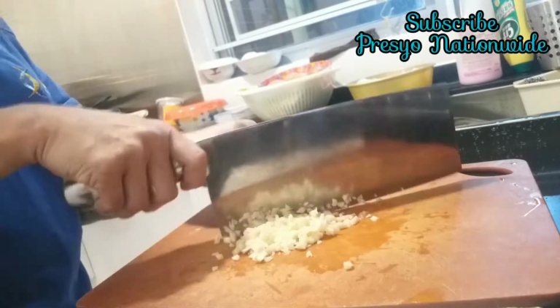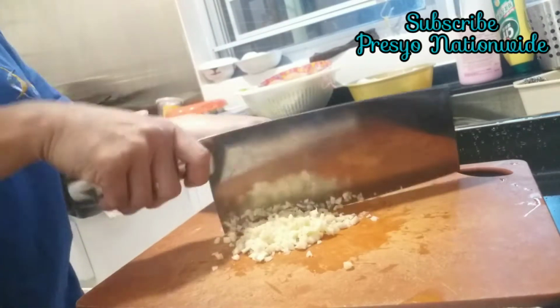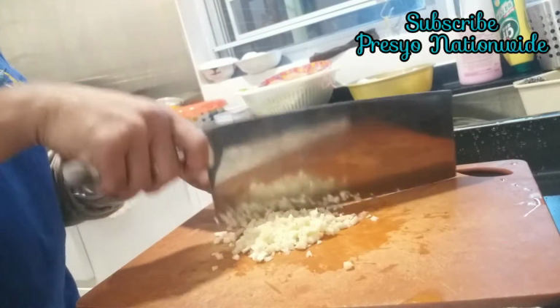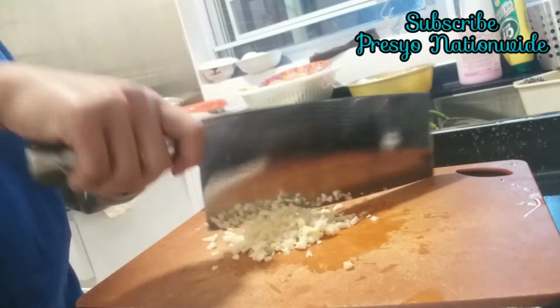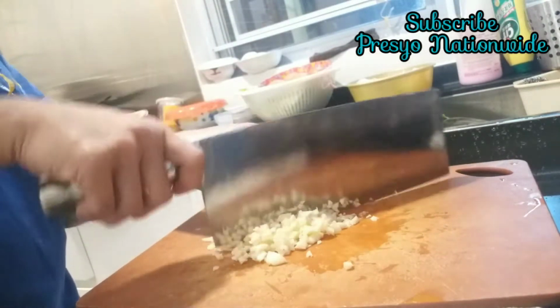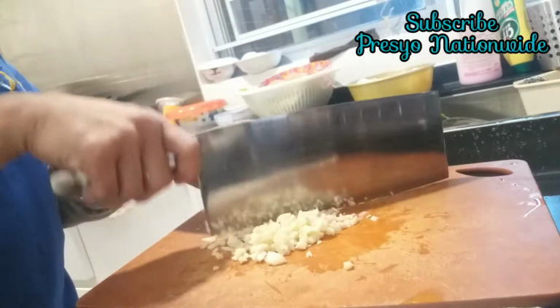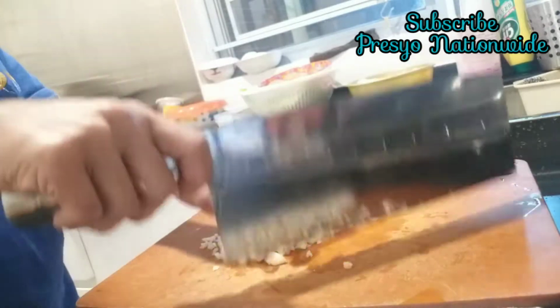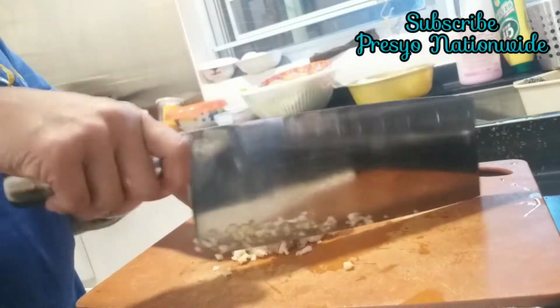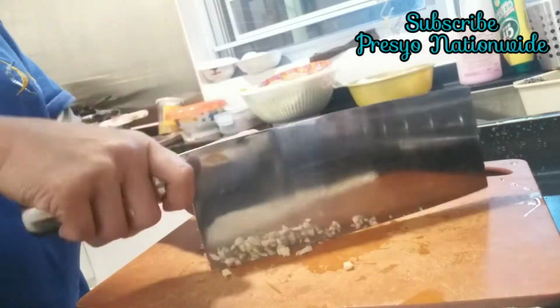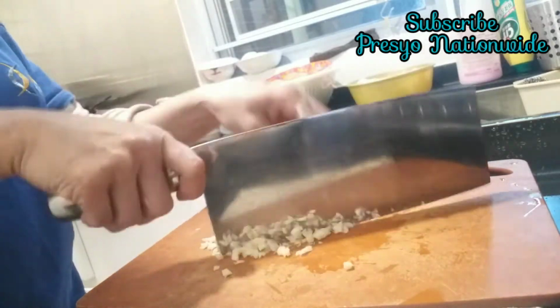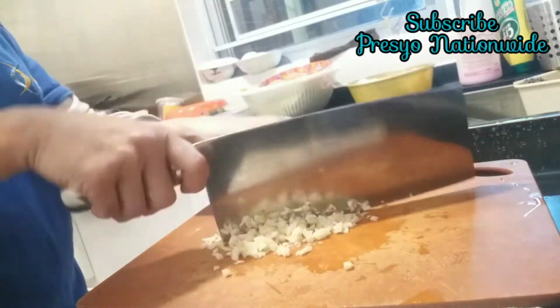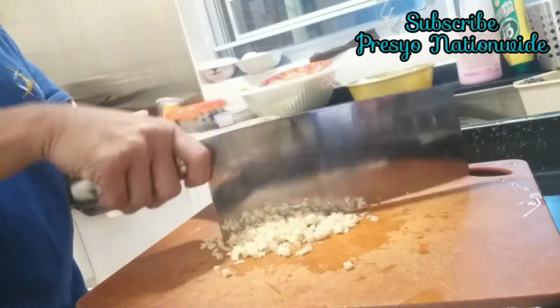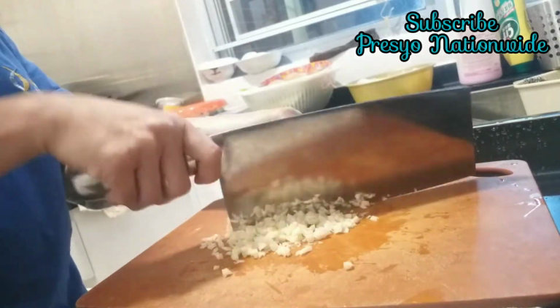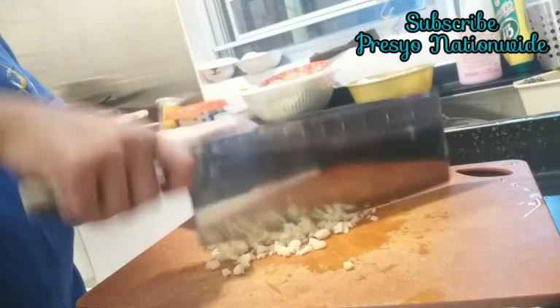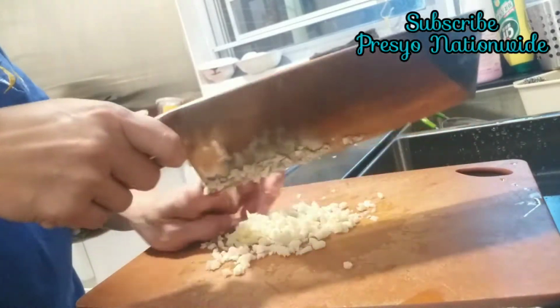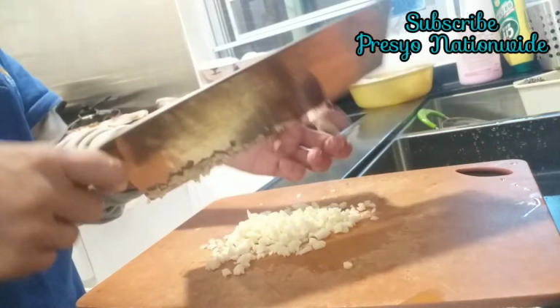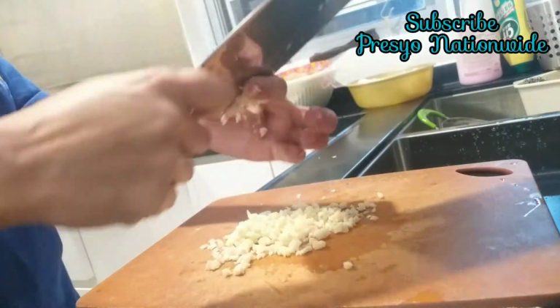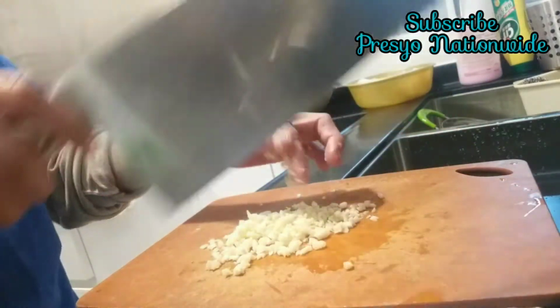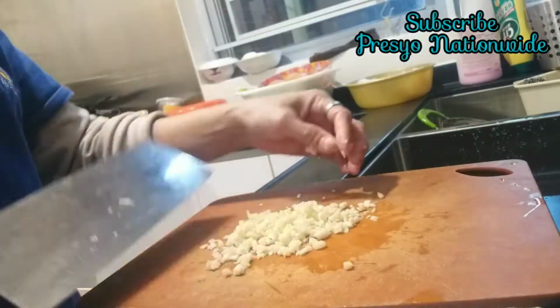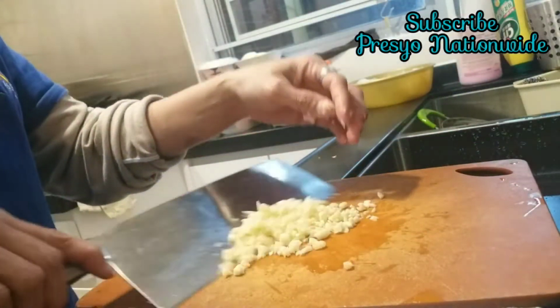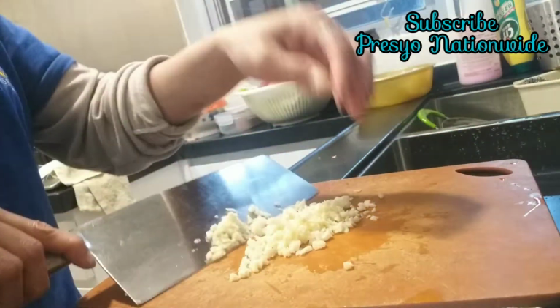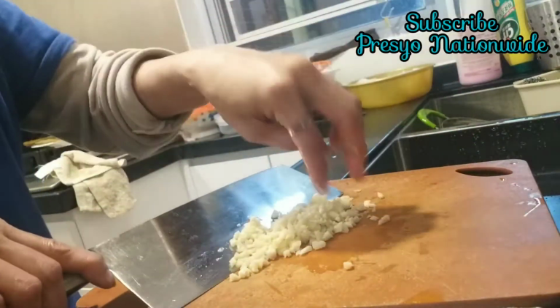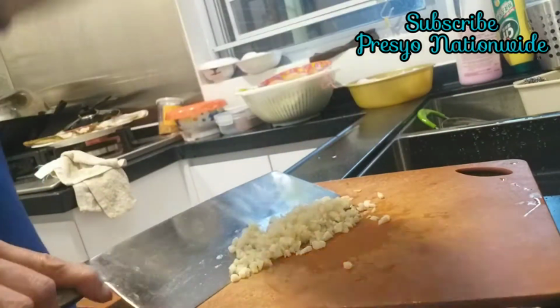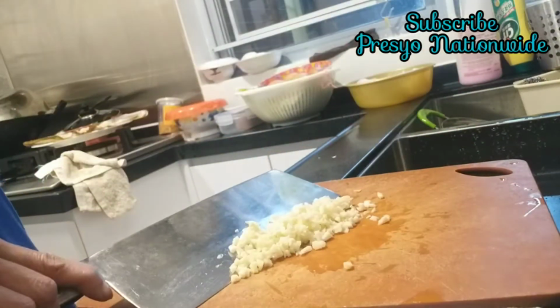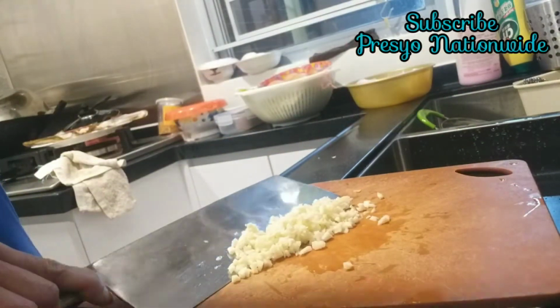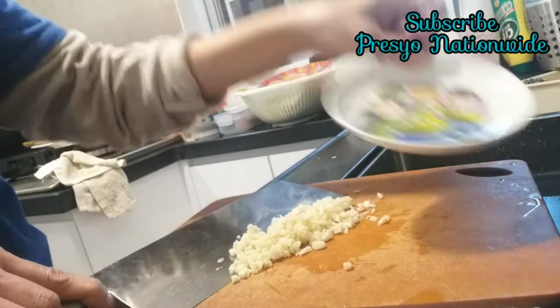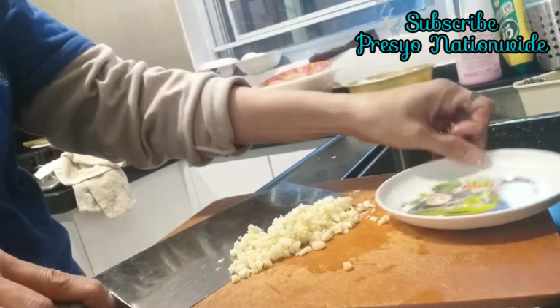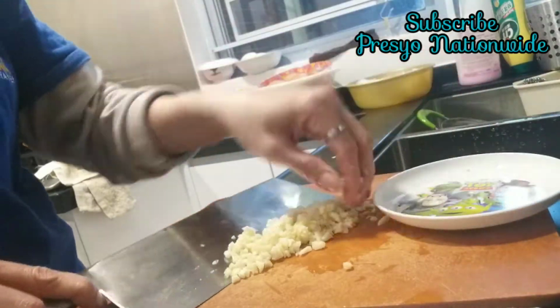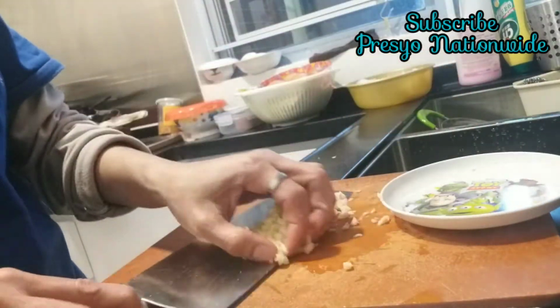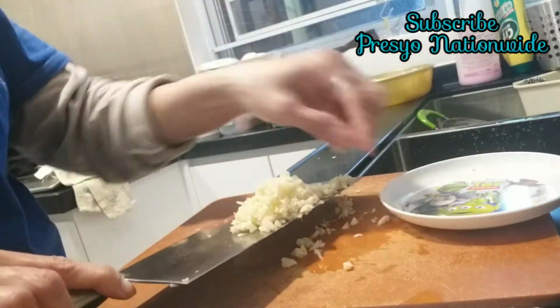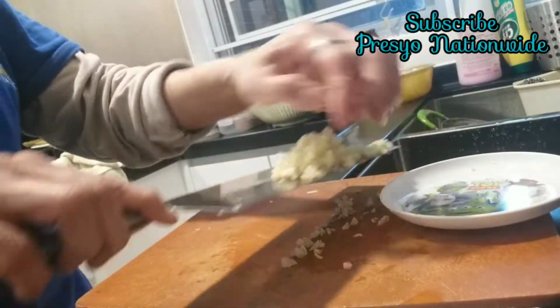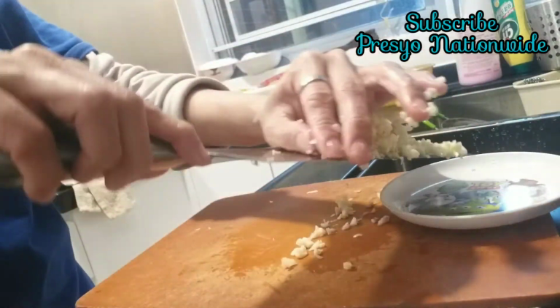Now we are going to cut the garlic into small pieces, and then after that put it in a plate or small plate.